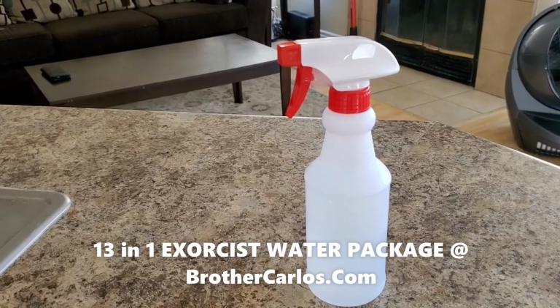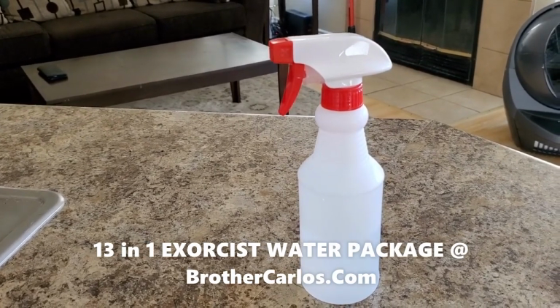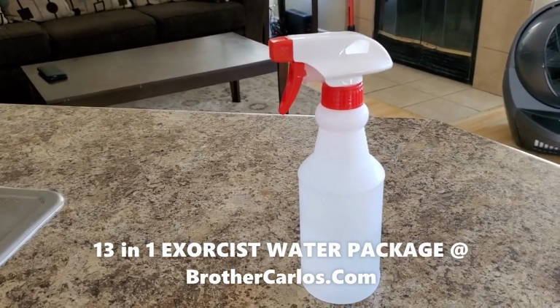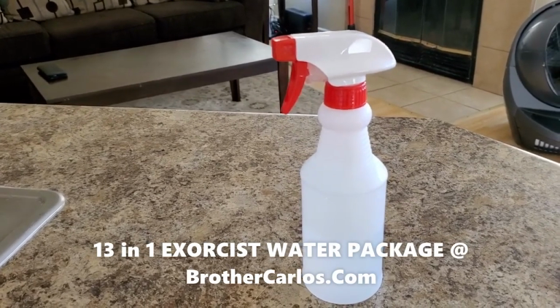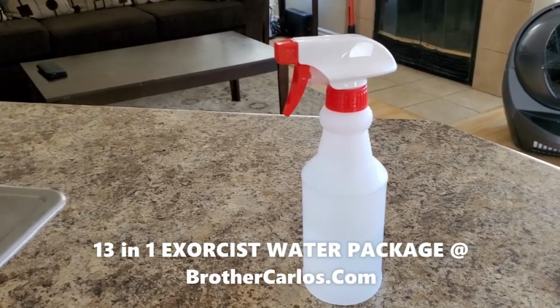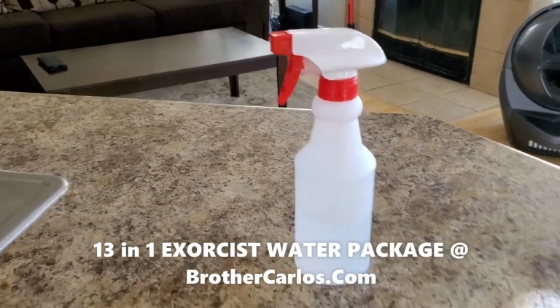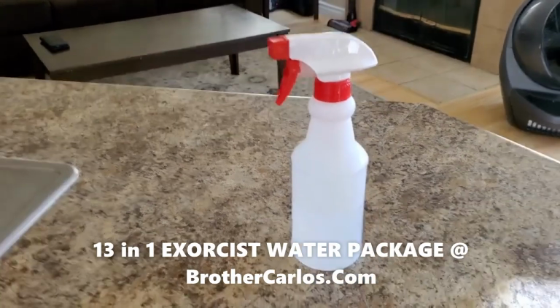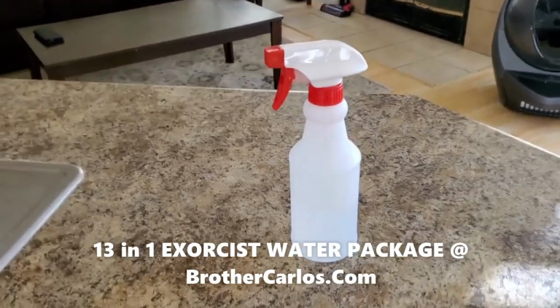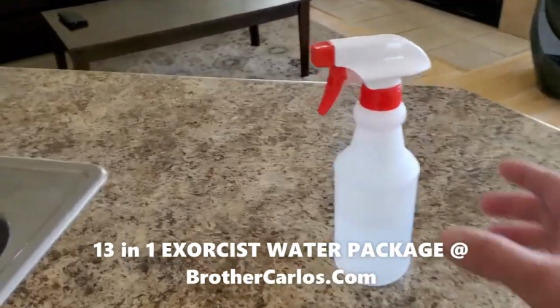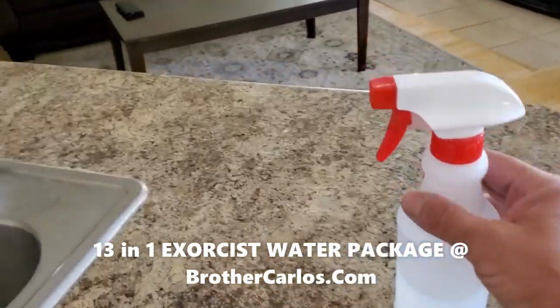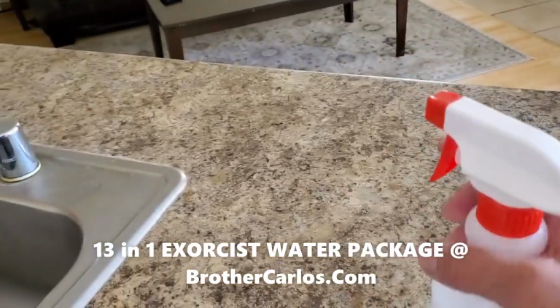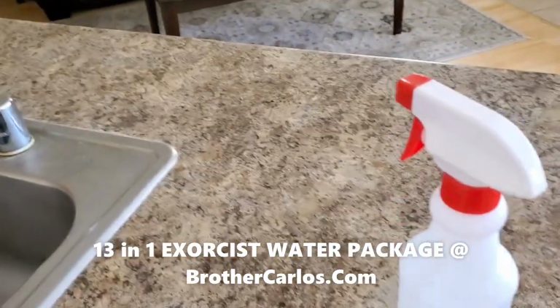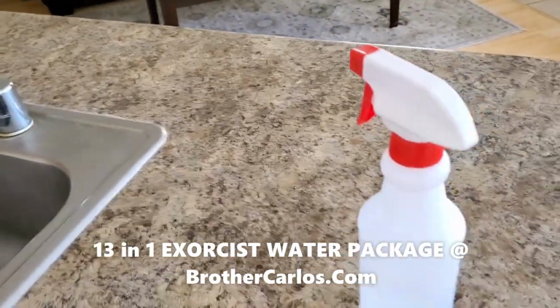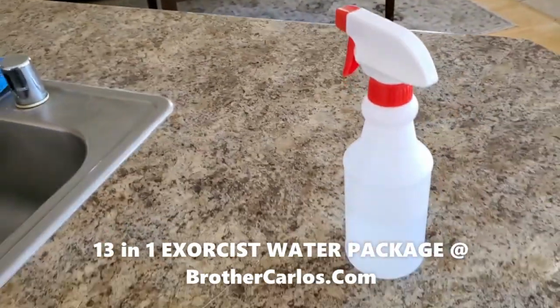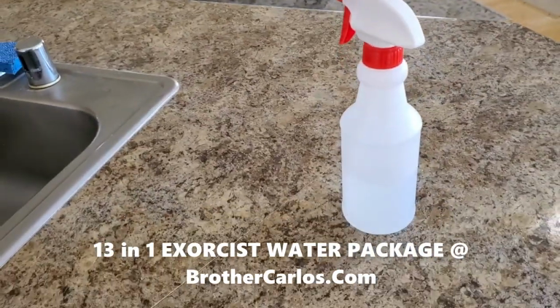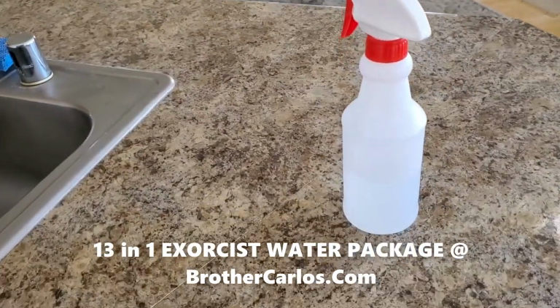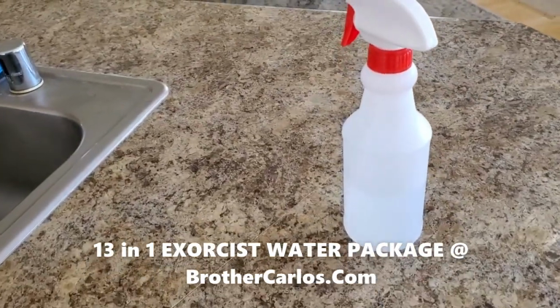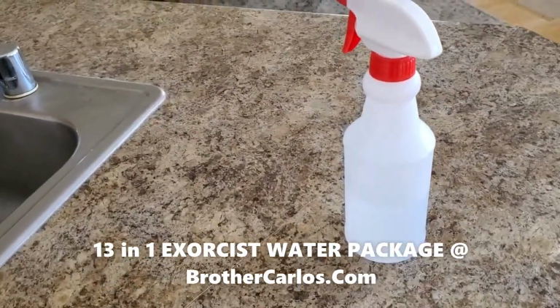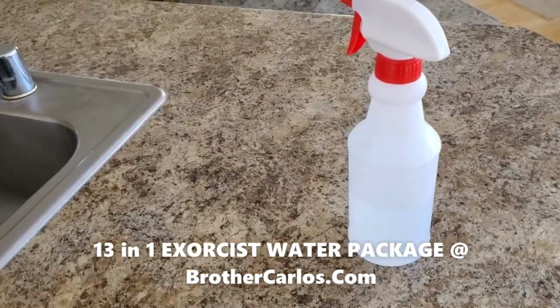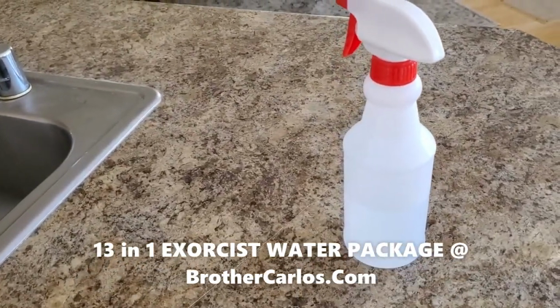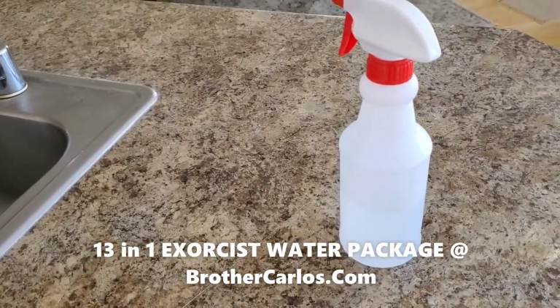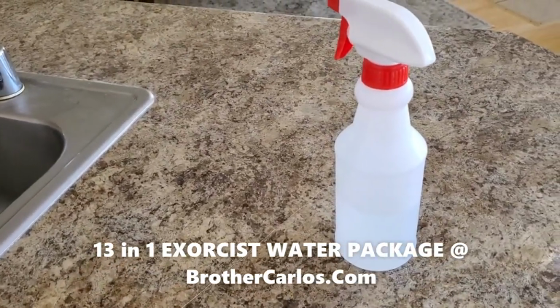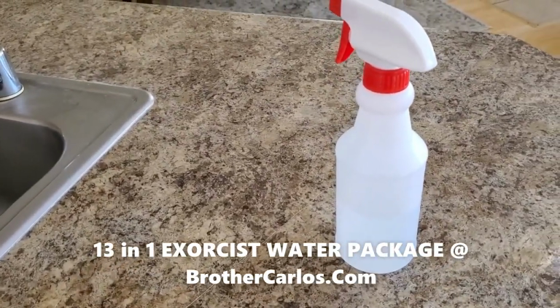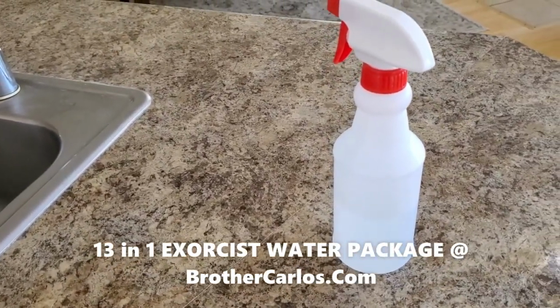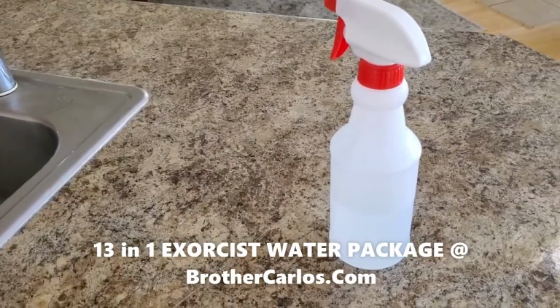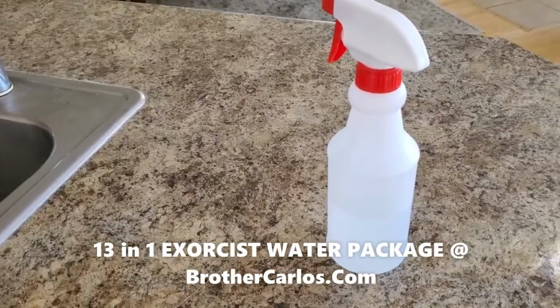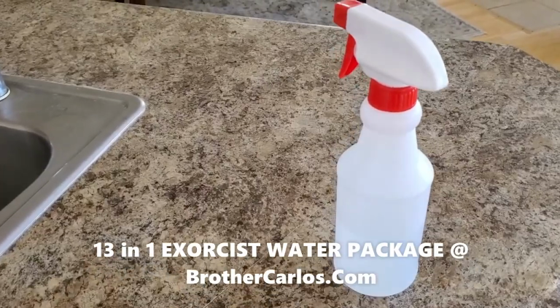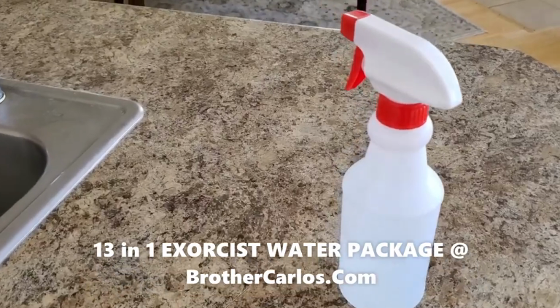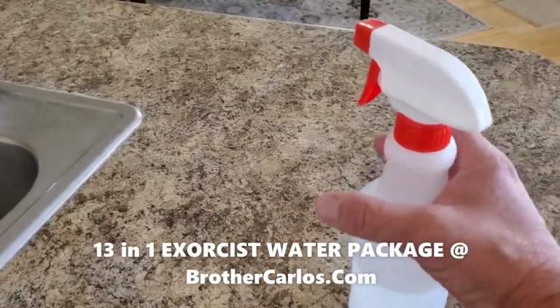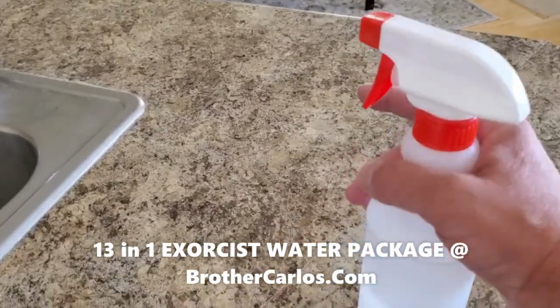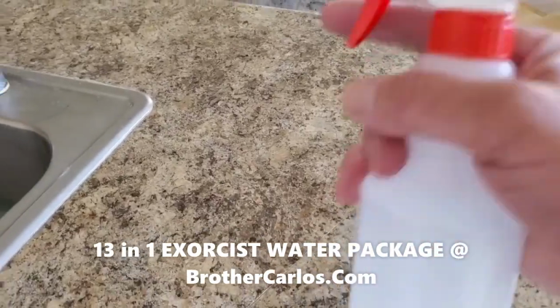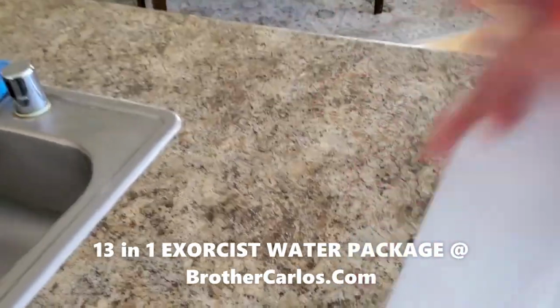All you have to do, once the water is ready, grab the bottle. This is a 16-ounce spray bottle — I recommend this size, not anything smaller than this, so you can have enough water.